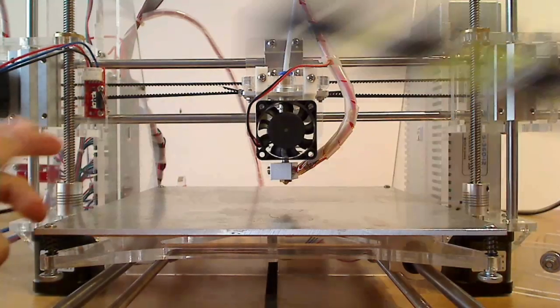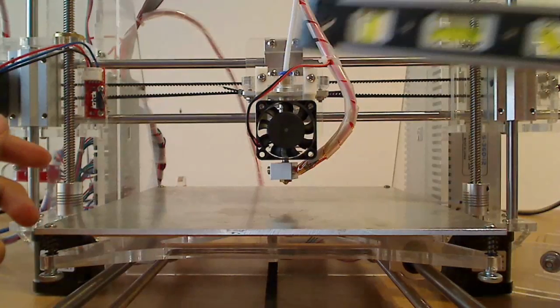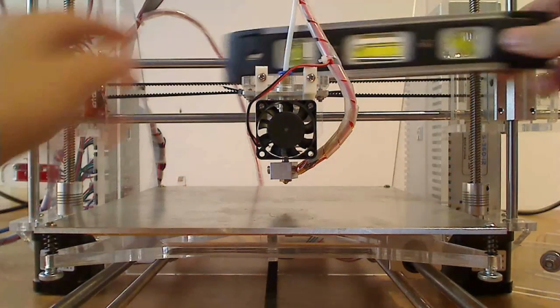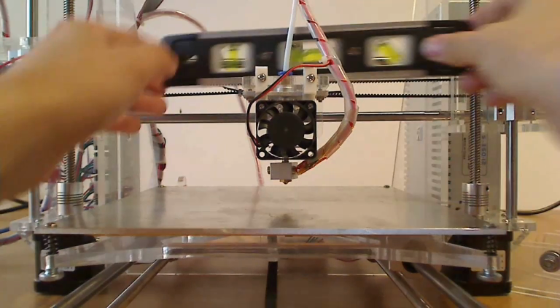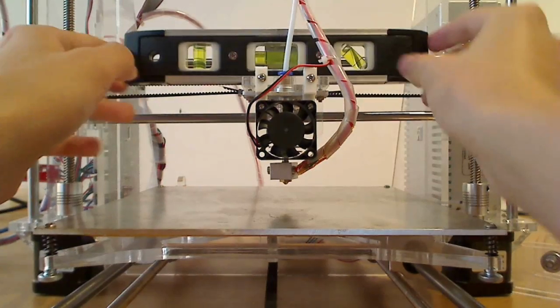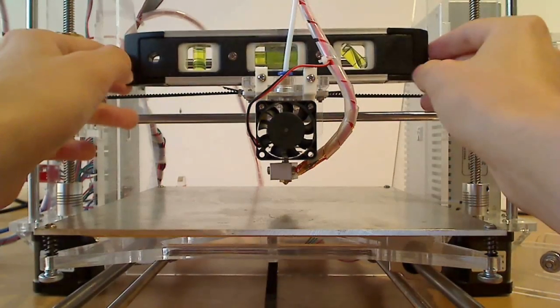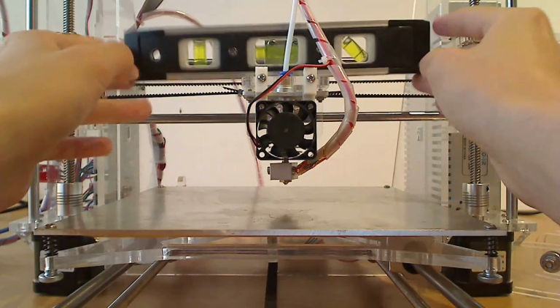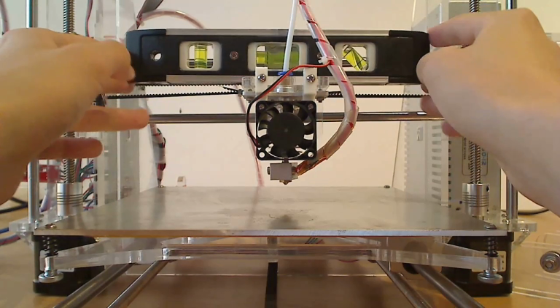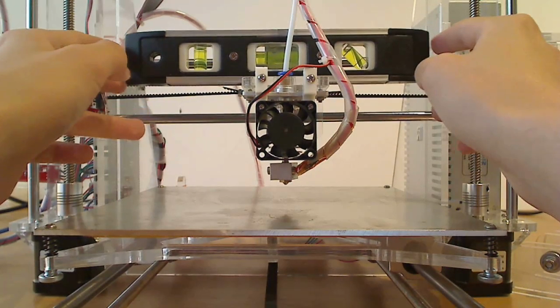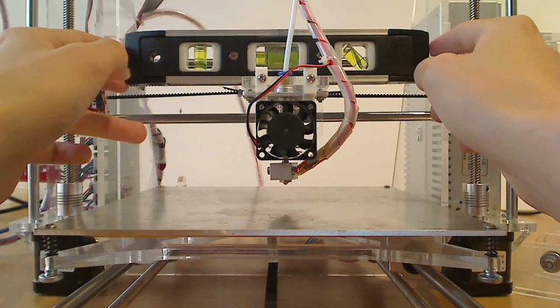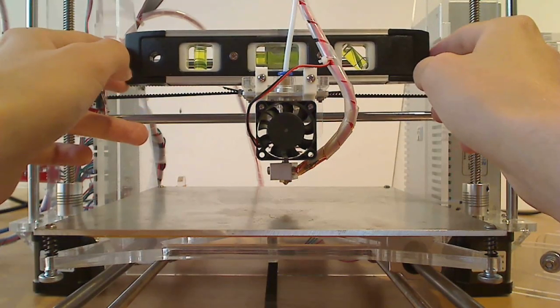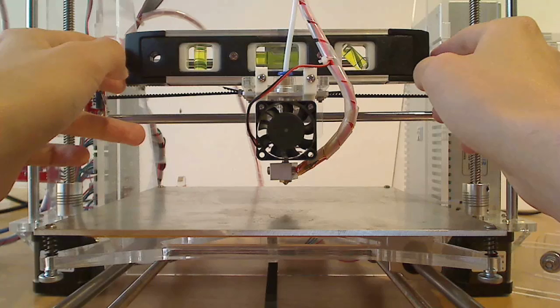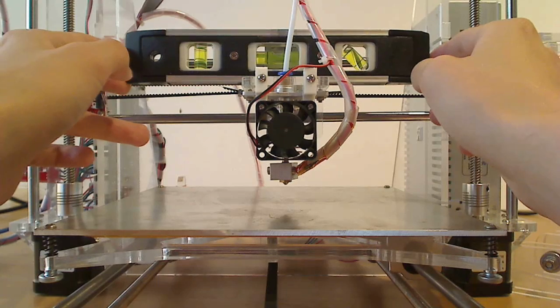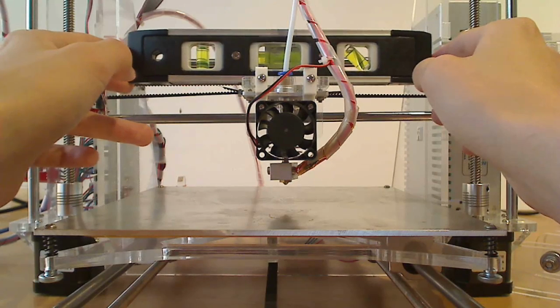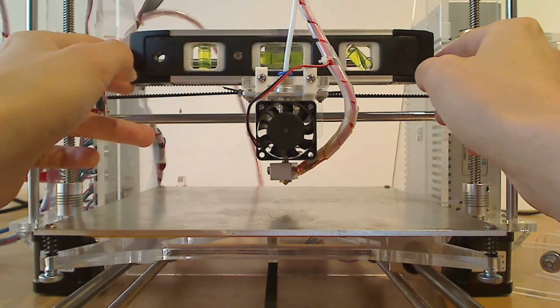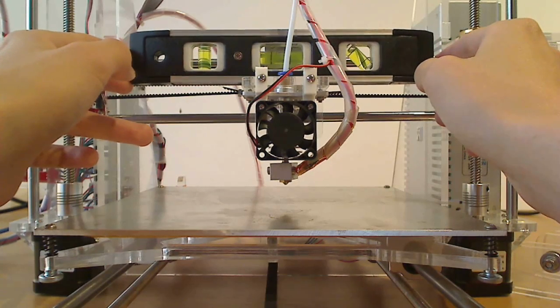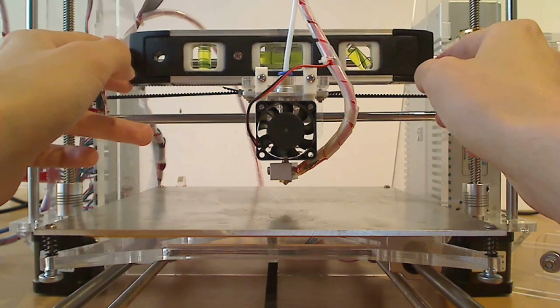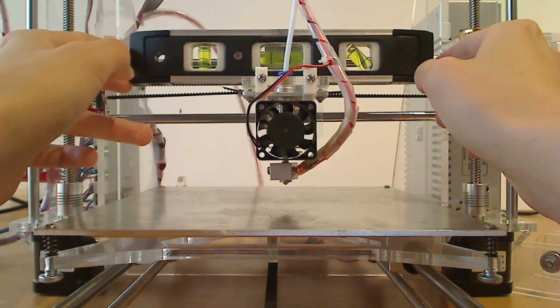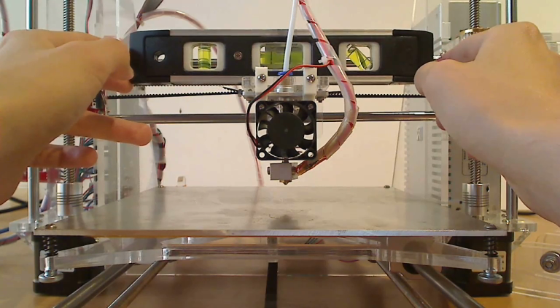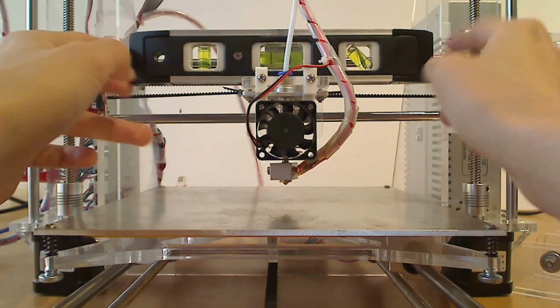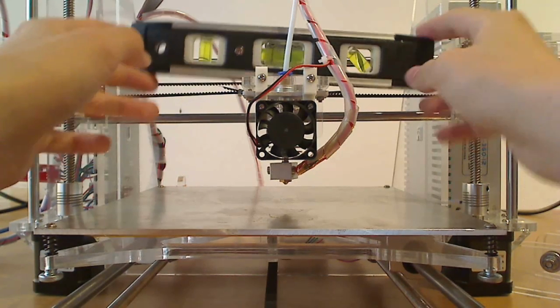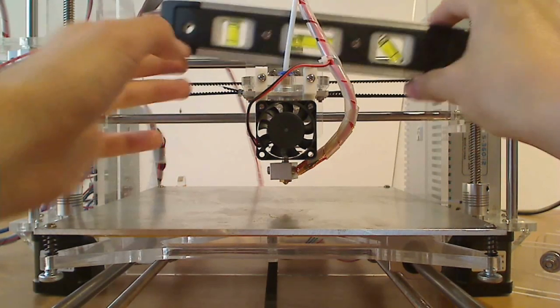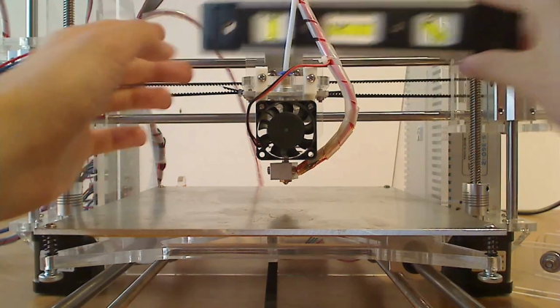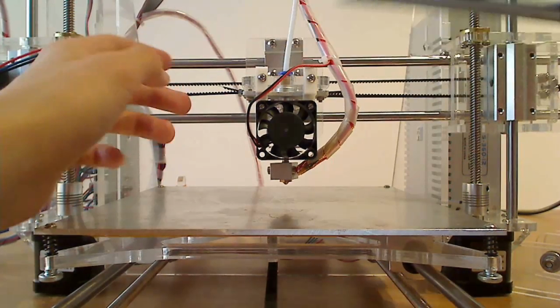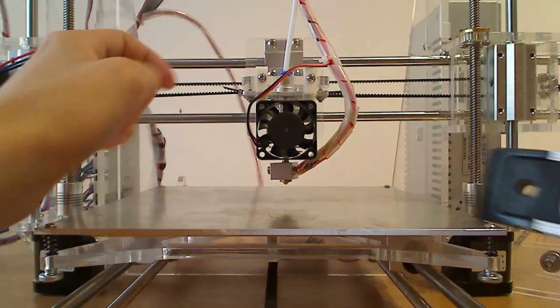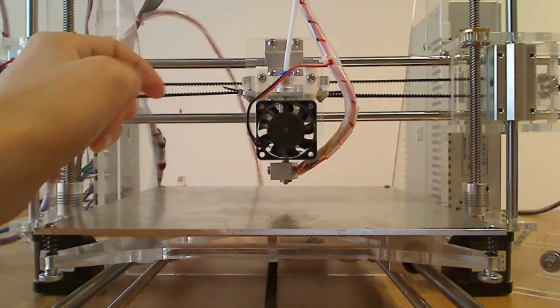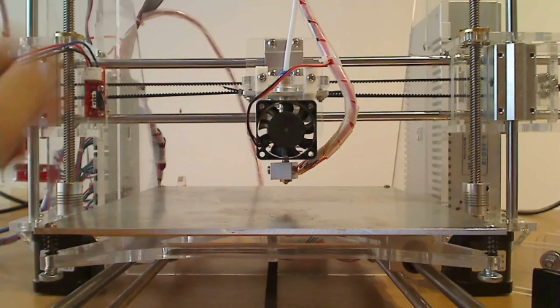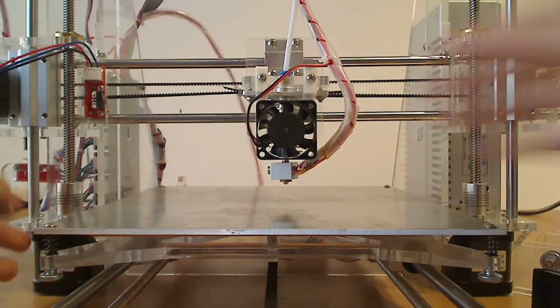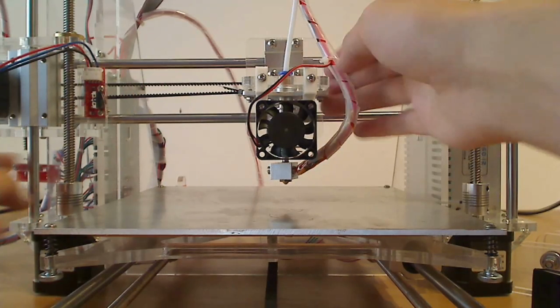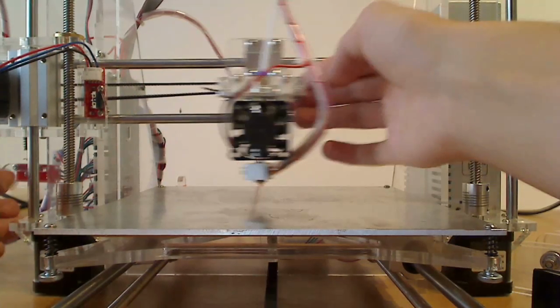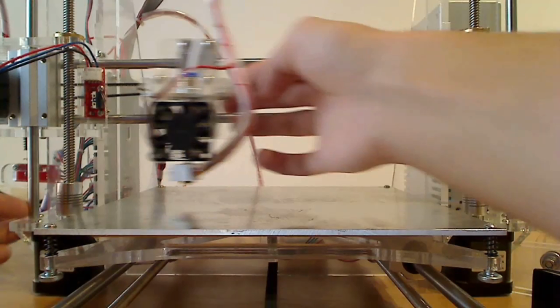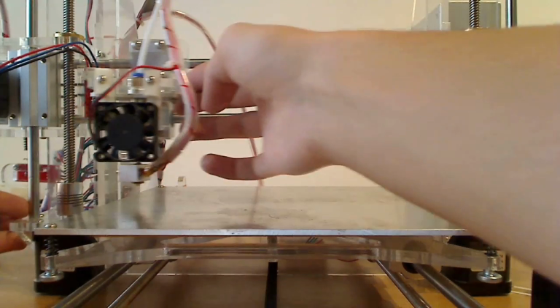Let's see if the nozzle is straight. Seems okay. Let's see the Z axis.